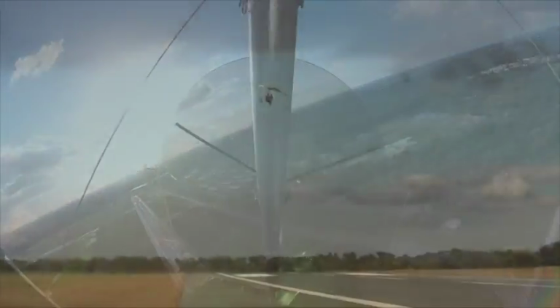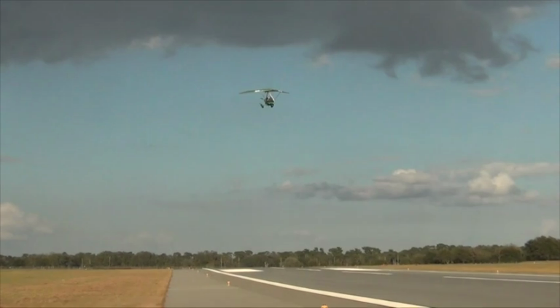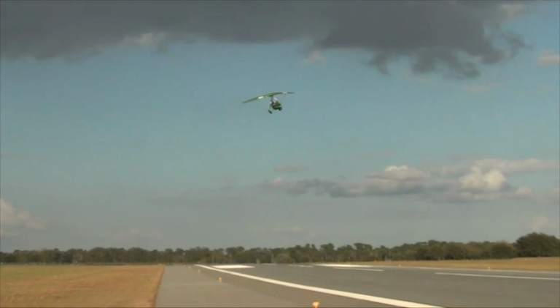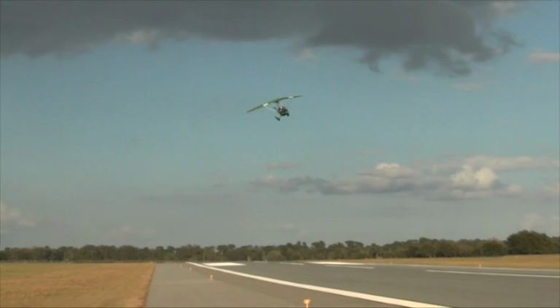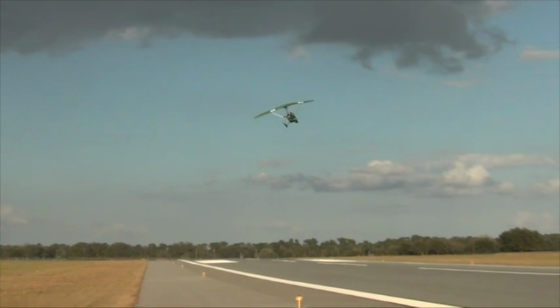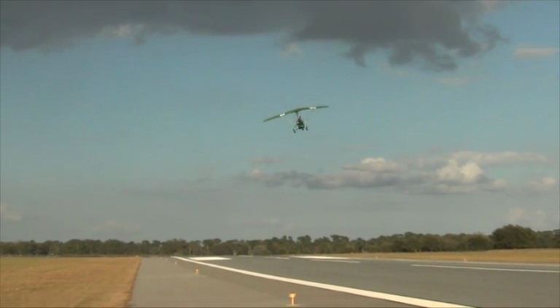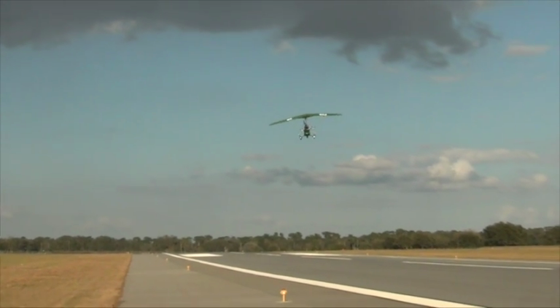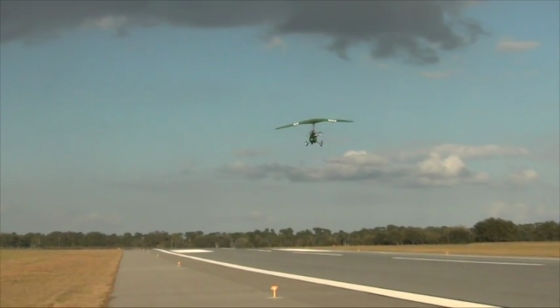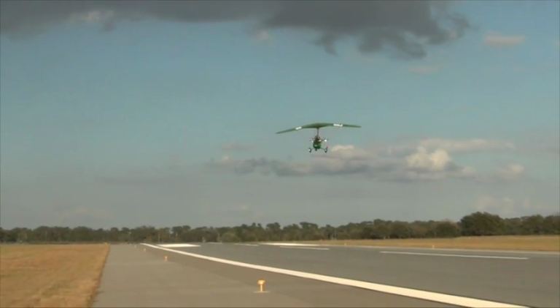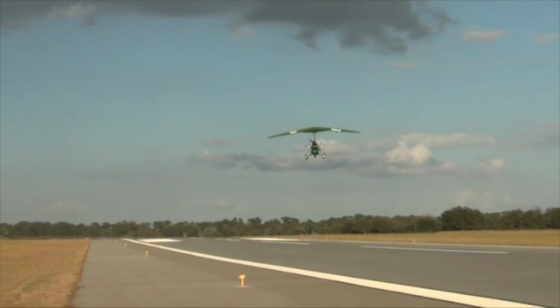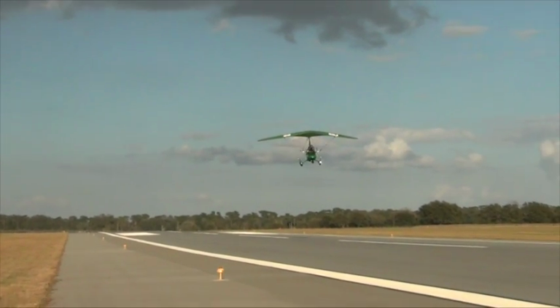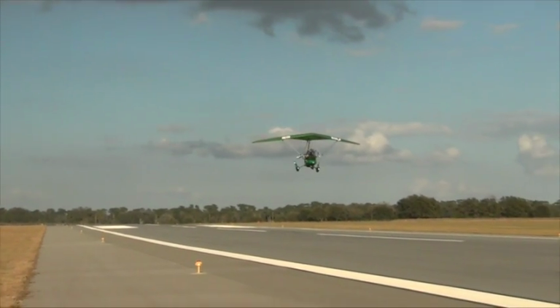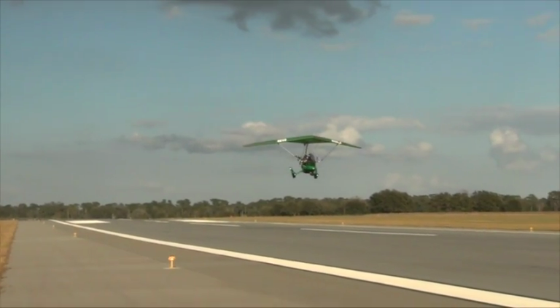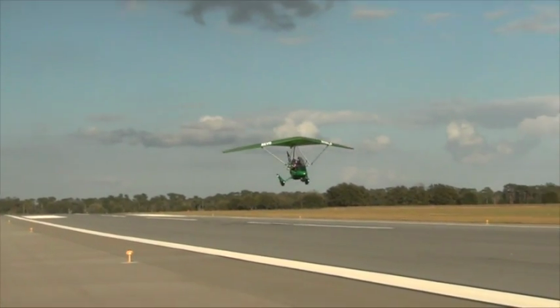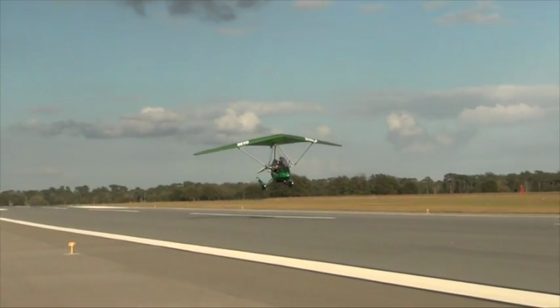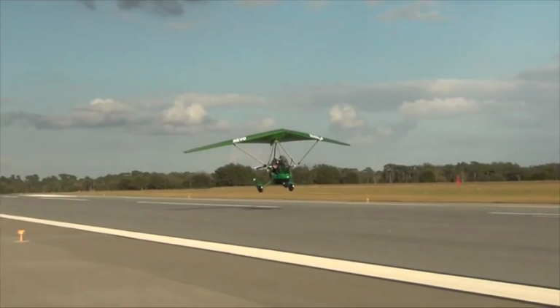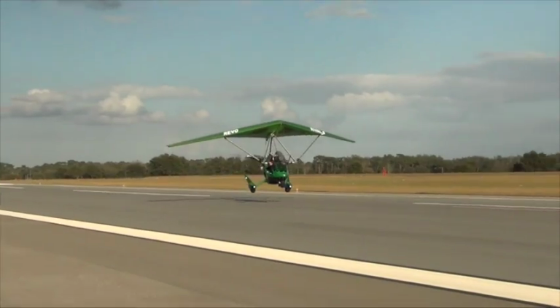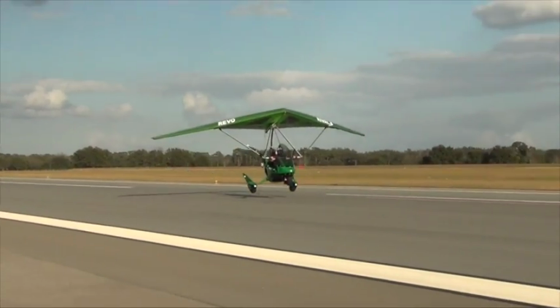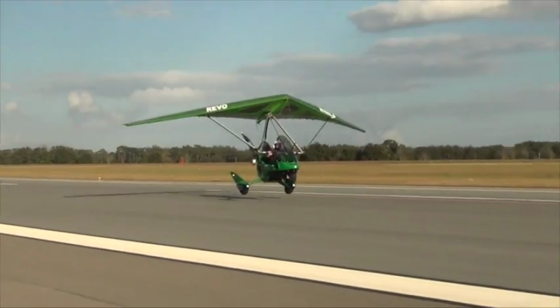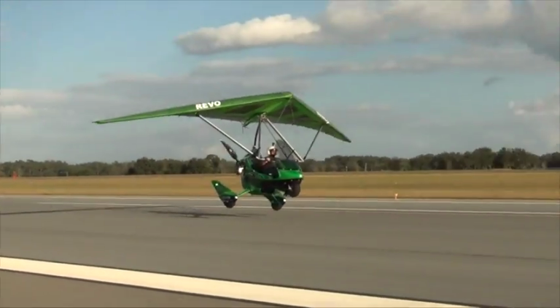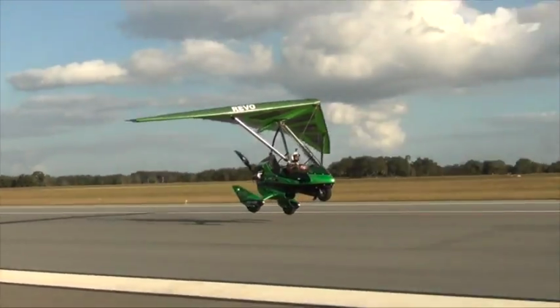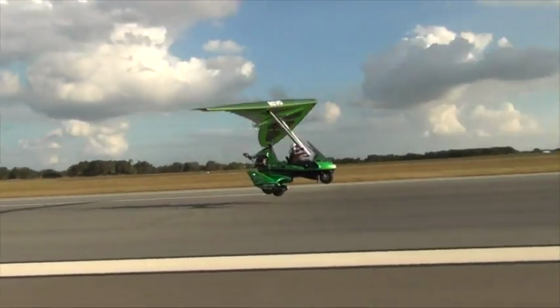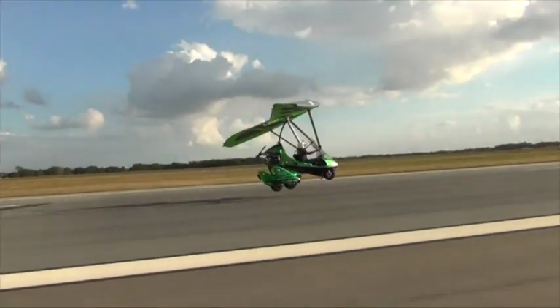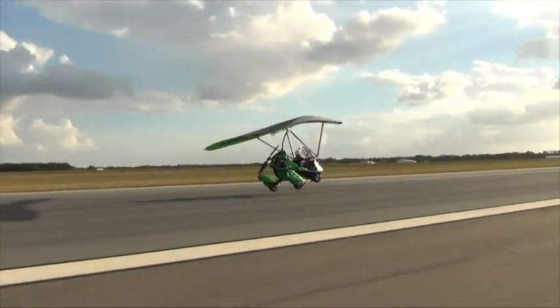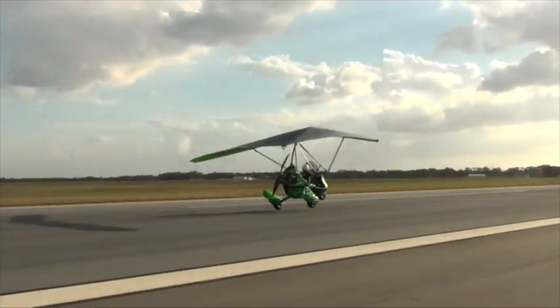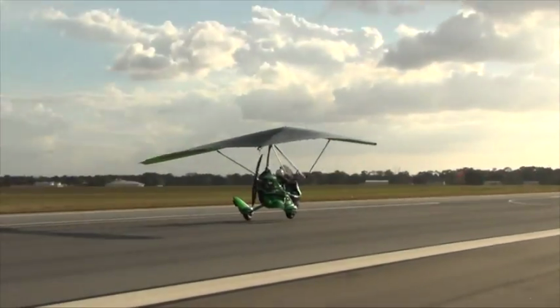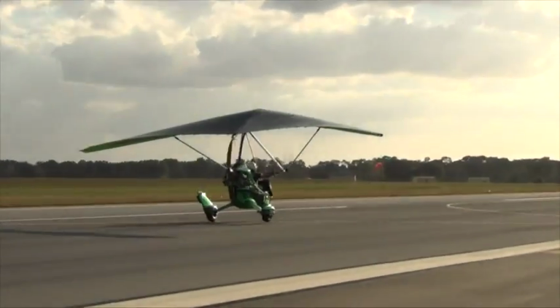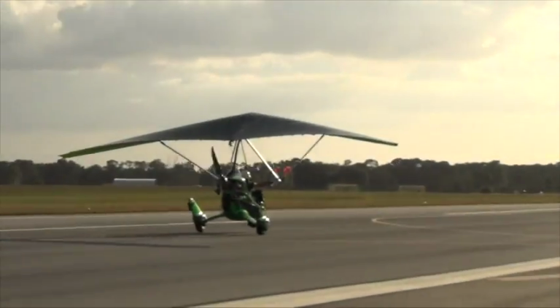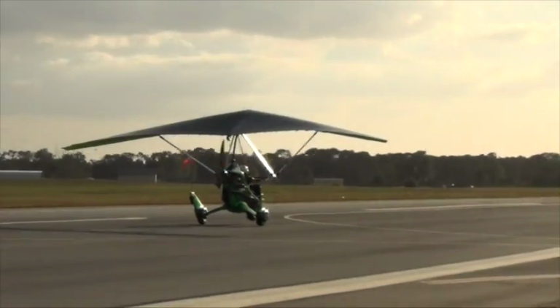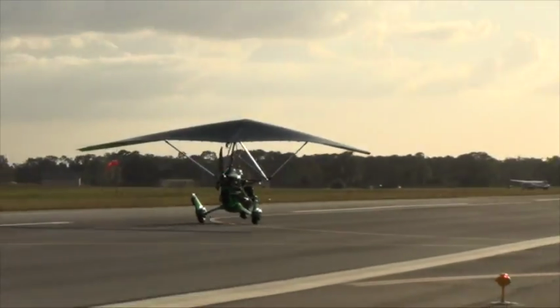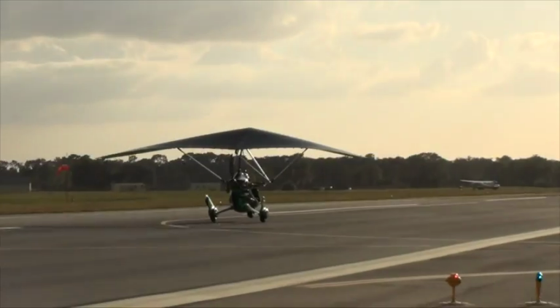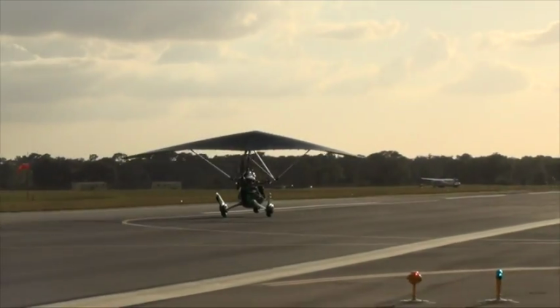Moving the bar directly sideways and forcefully is the best way to upset the nose and yaw, and create what we call a Dutch roll, or when the trike is slipped.